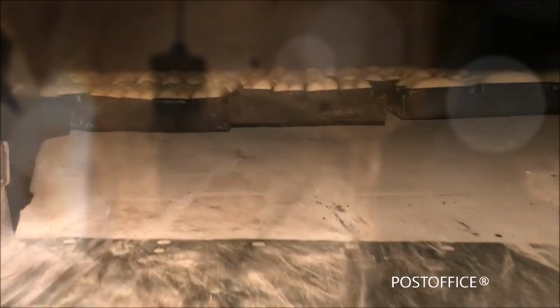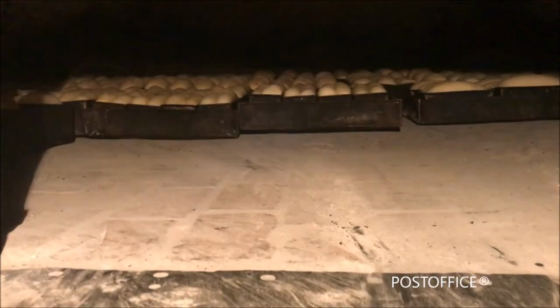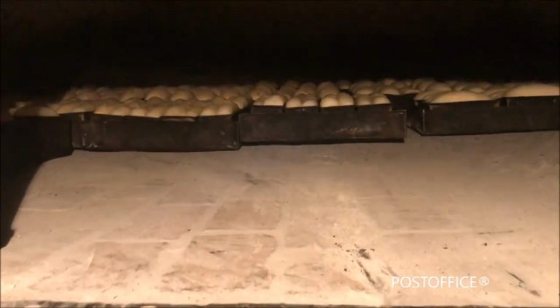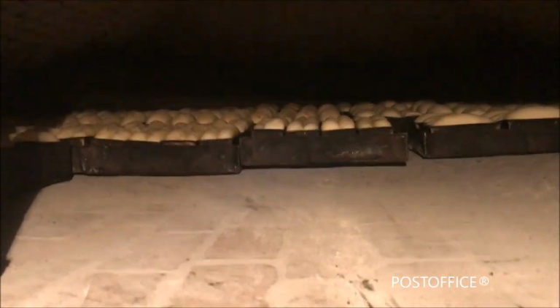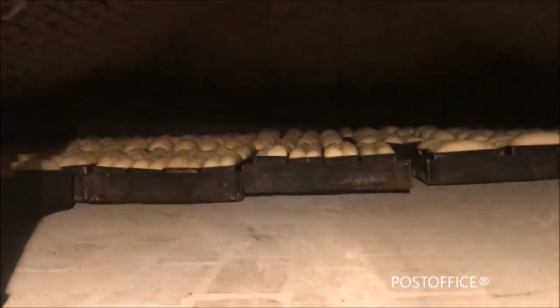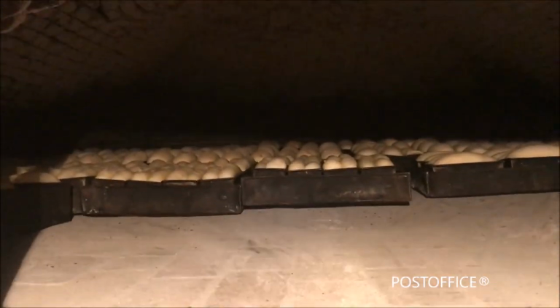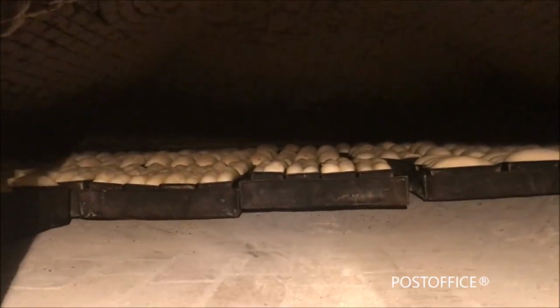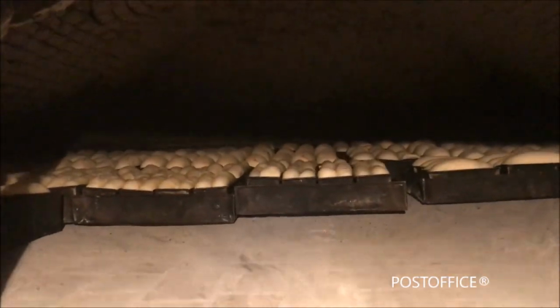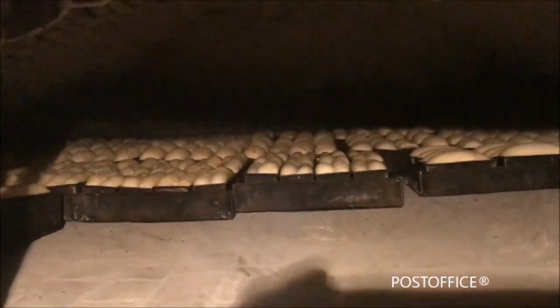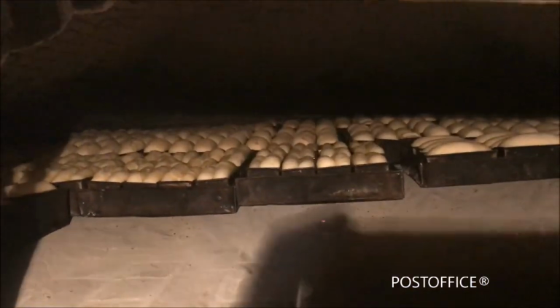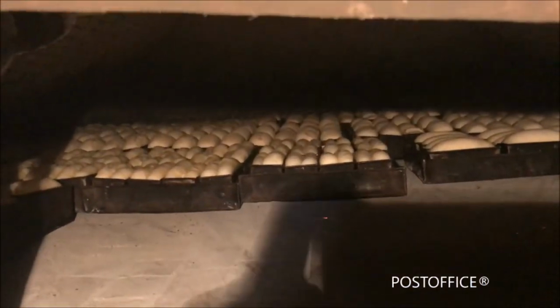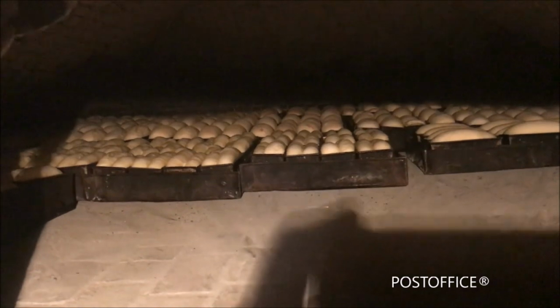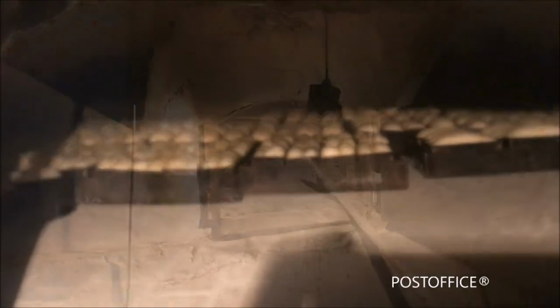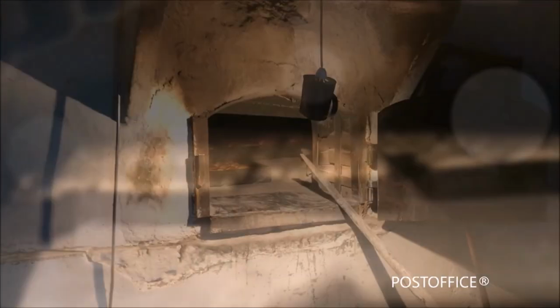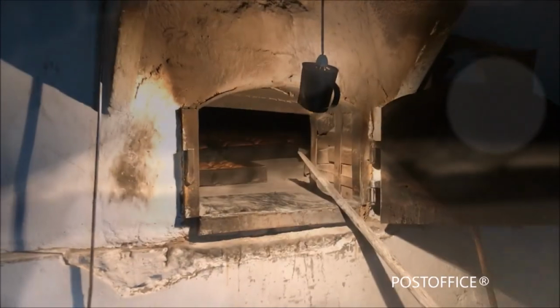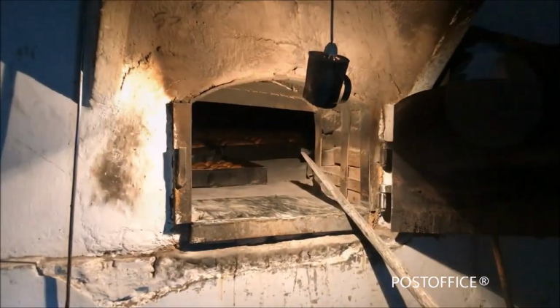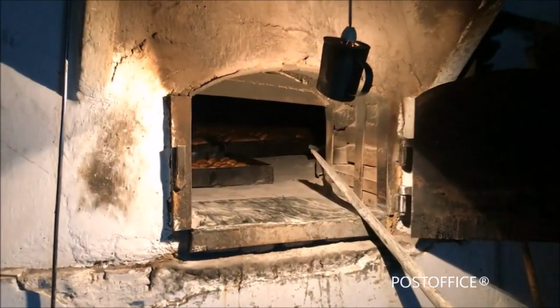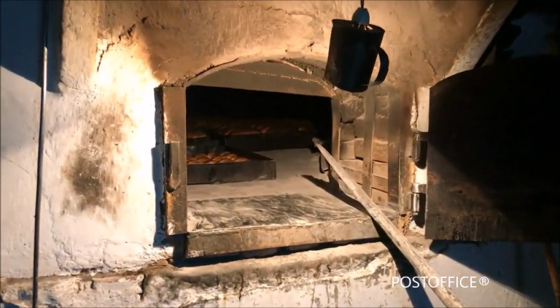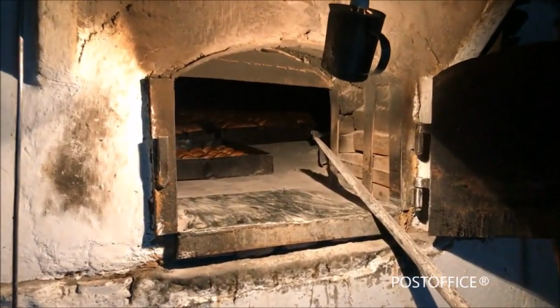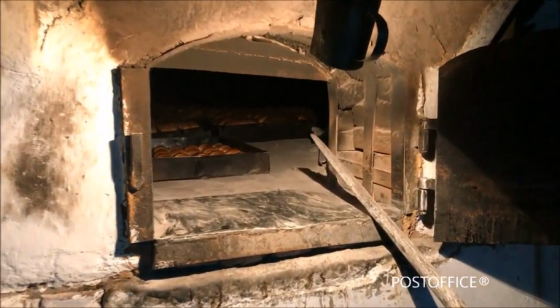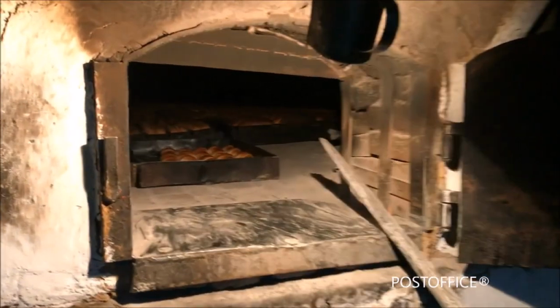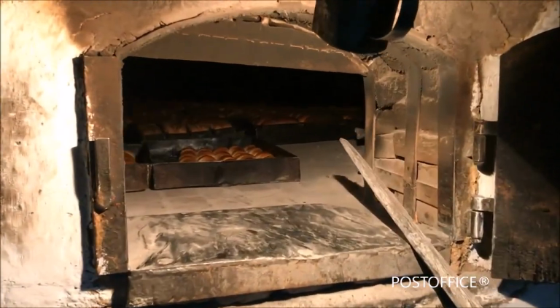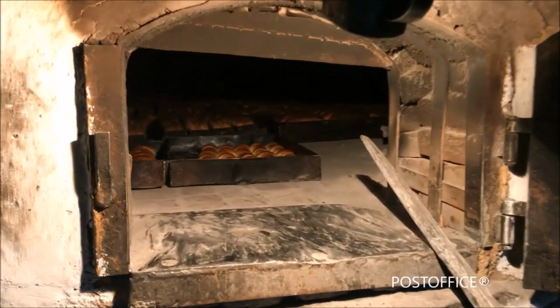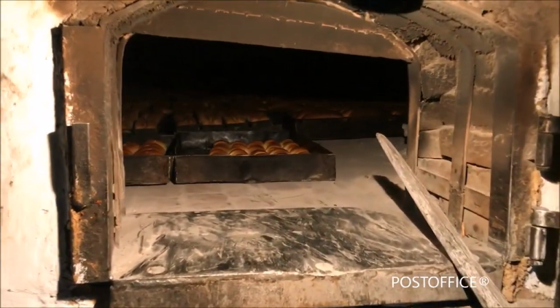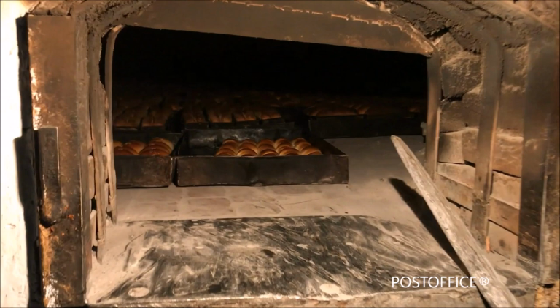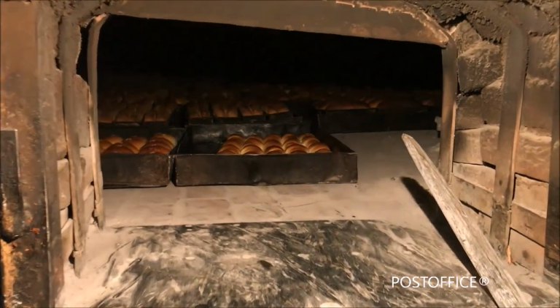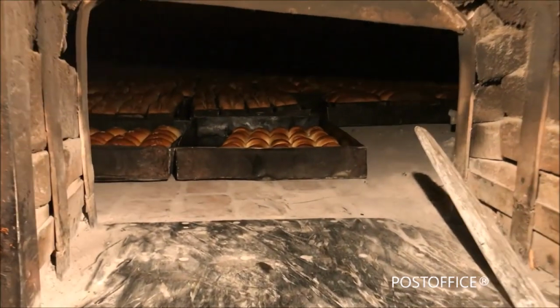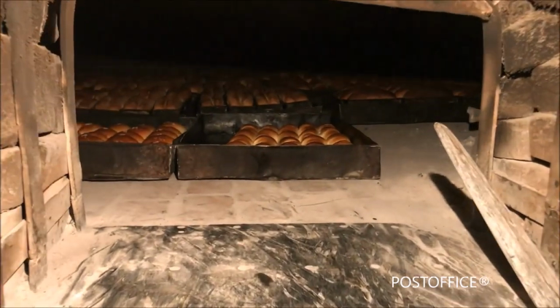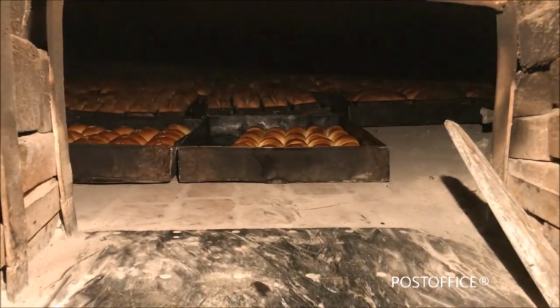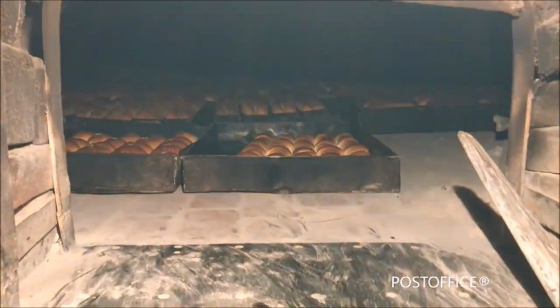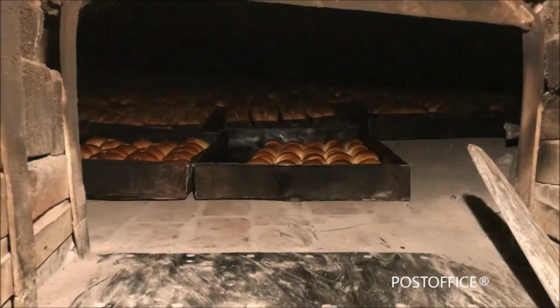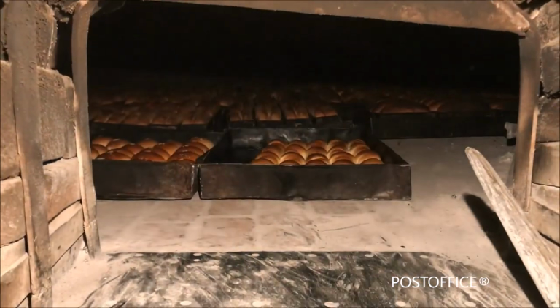The history of the masonry oven began from the Persian region, where they used it to make the traditional kubus bread. The oven is built with bricks and clay, and to prevent cracking, sand is added.